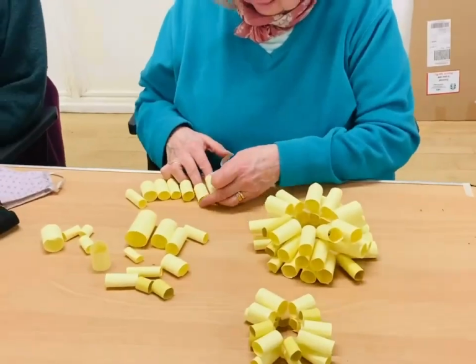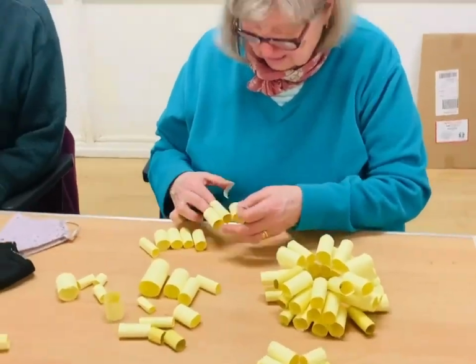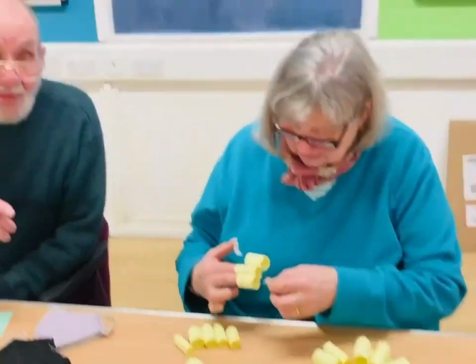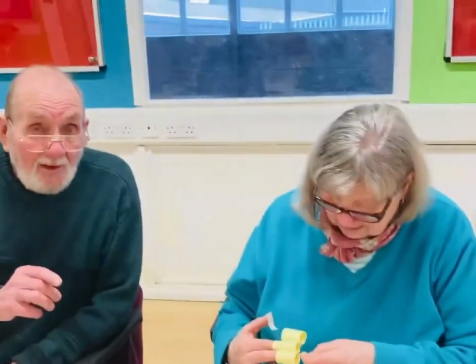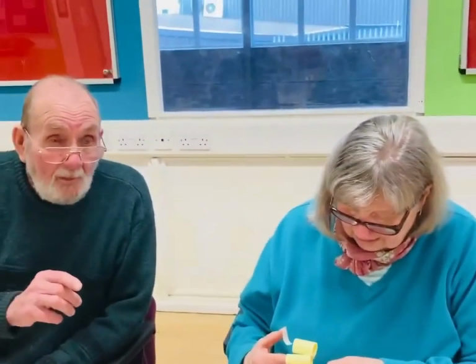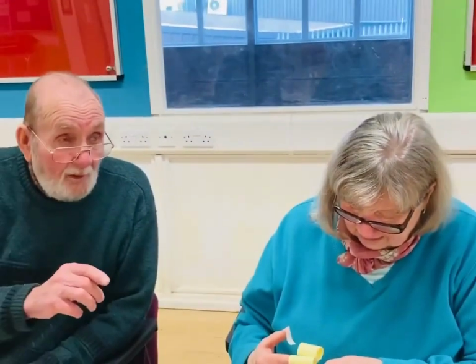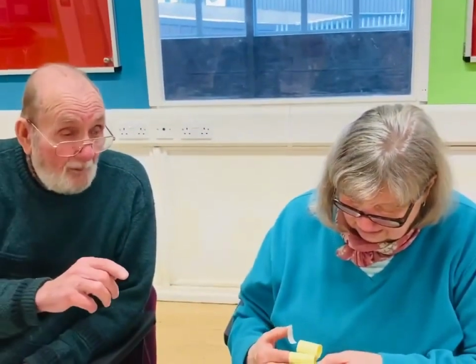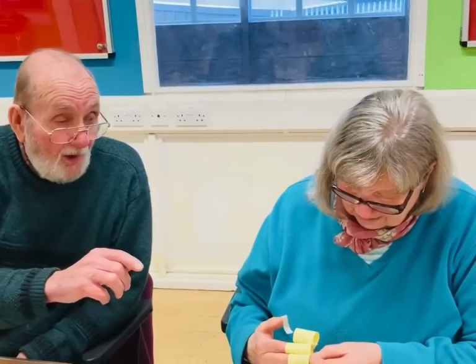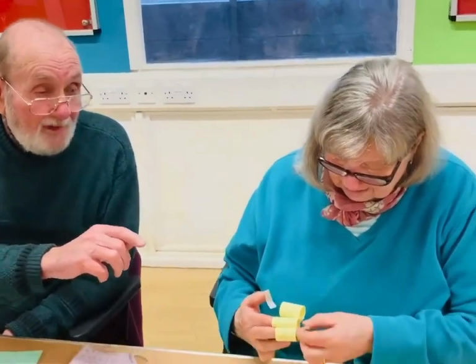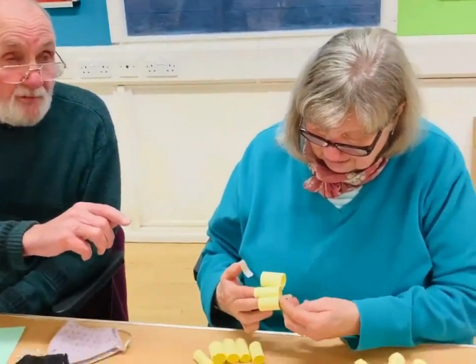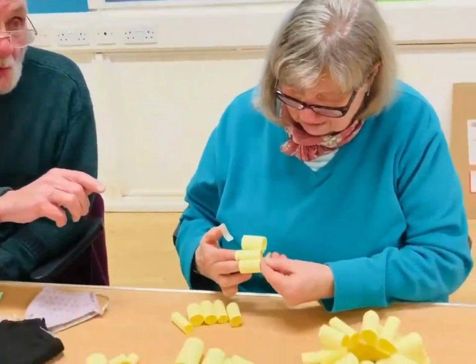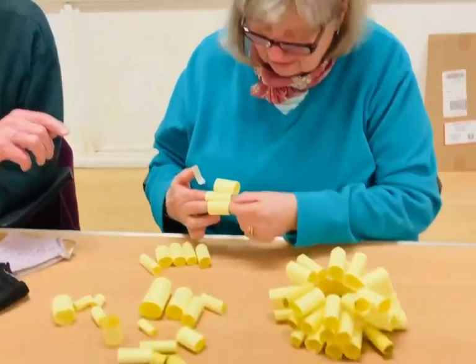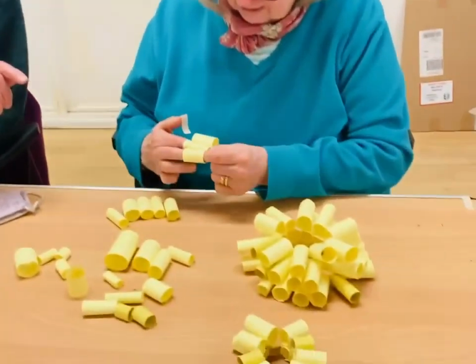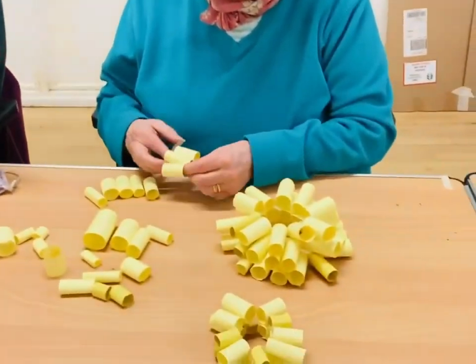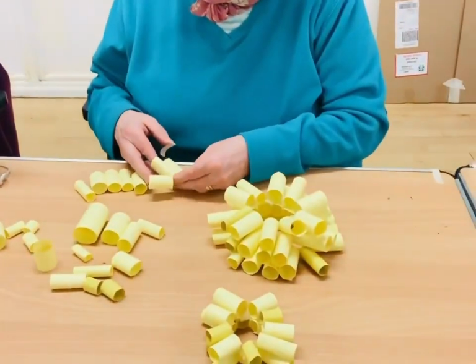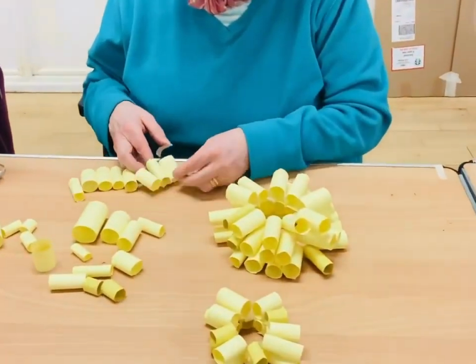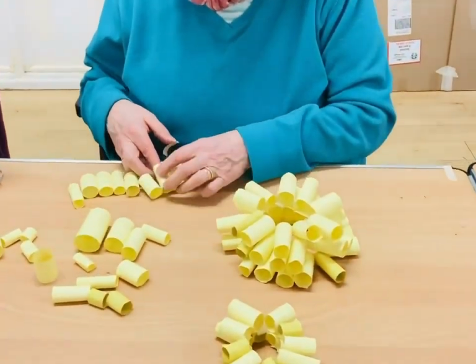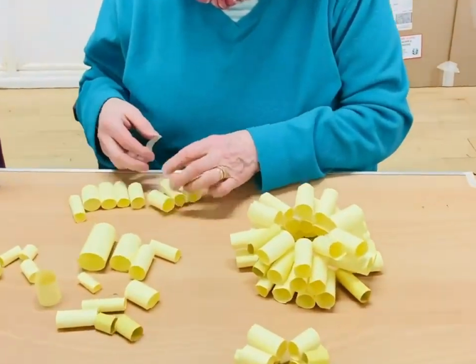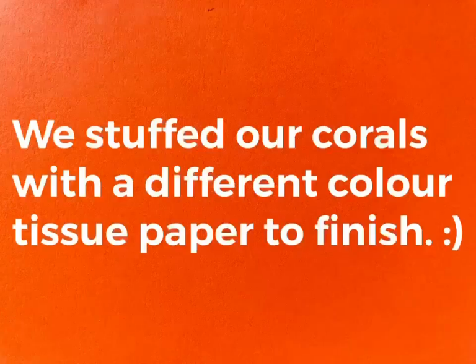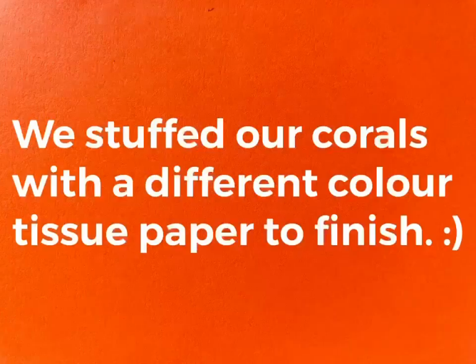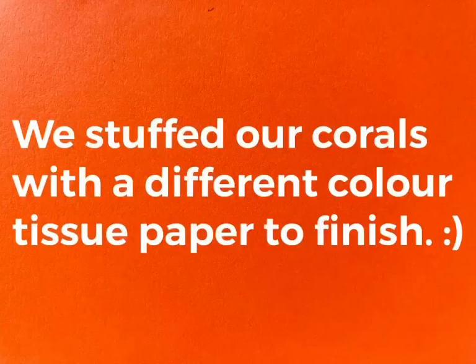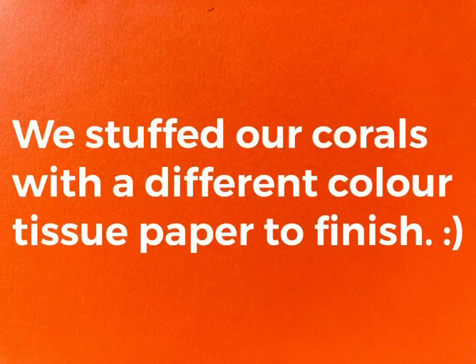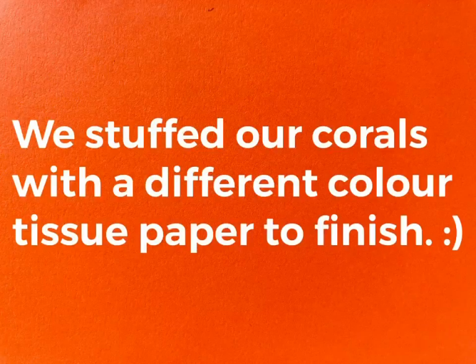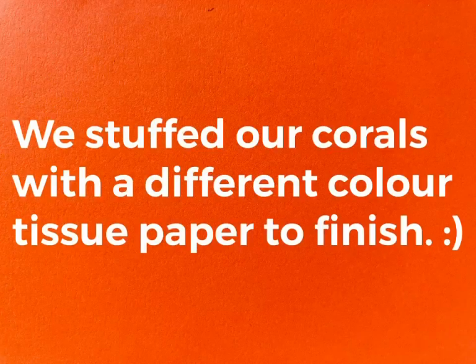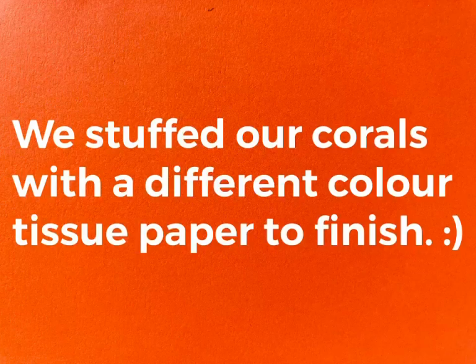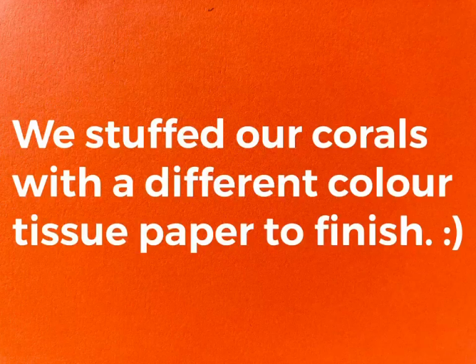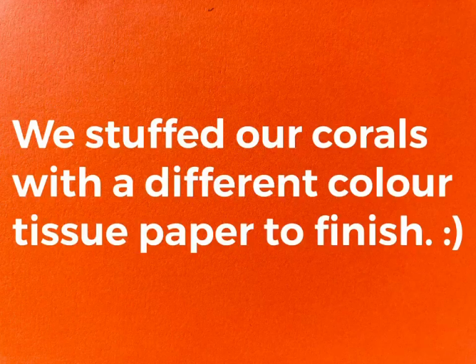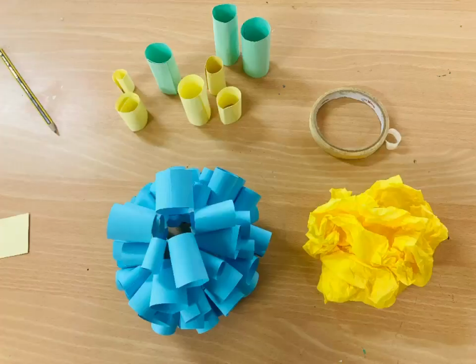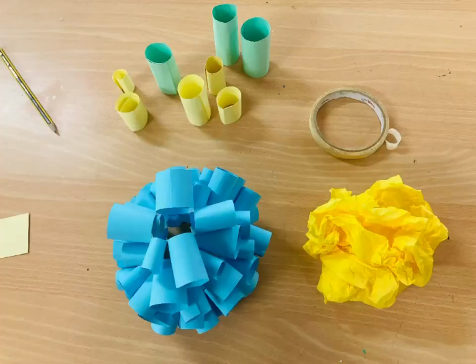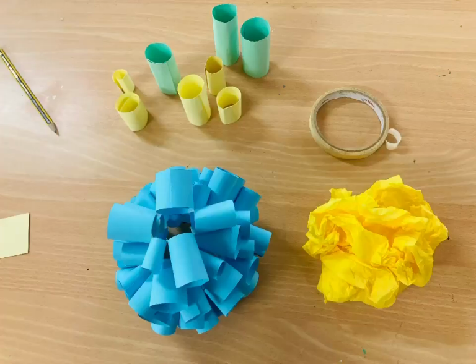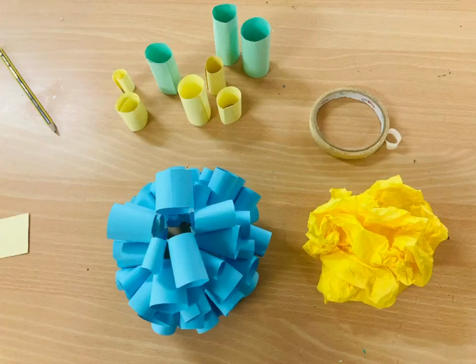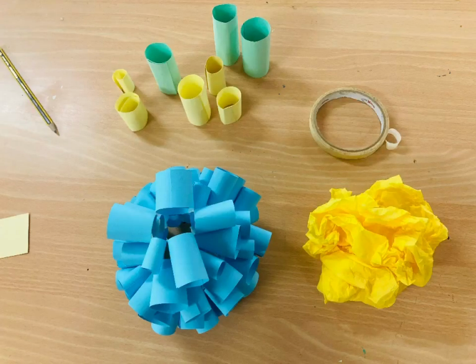Kathy is building up her layers of tubes. We stuffed our corals with different coloured tissue paper to finish.